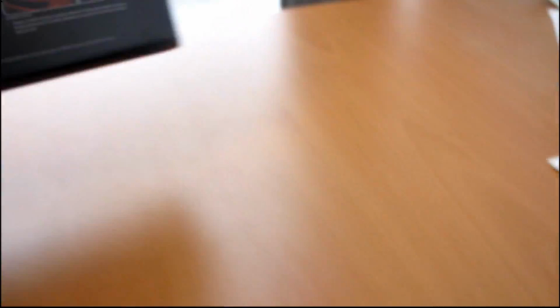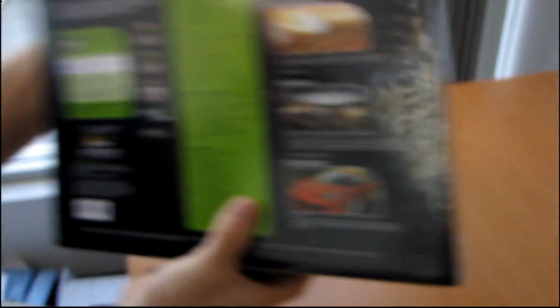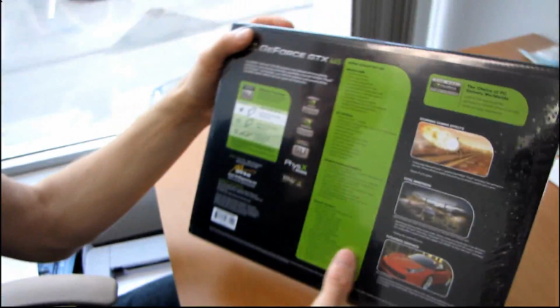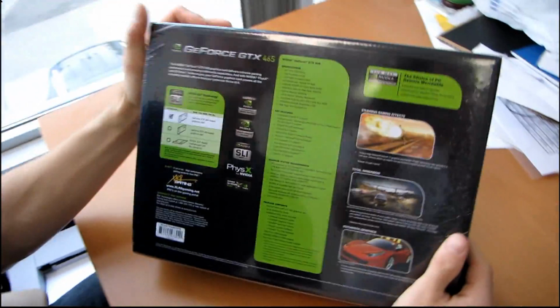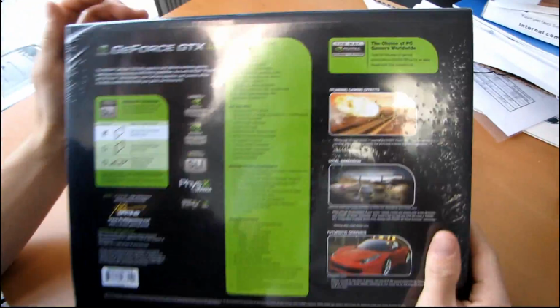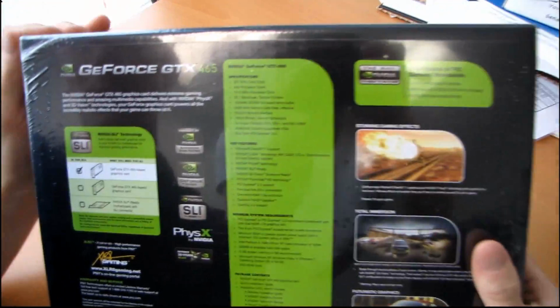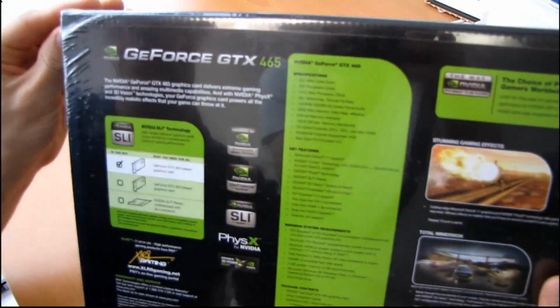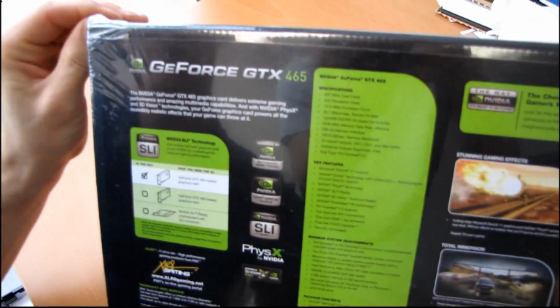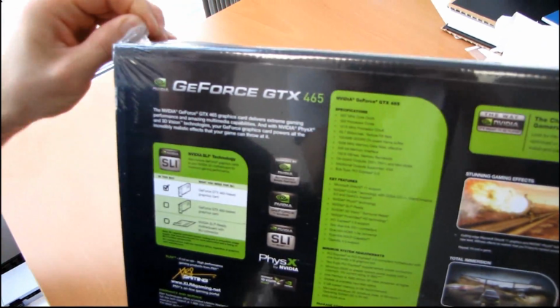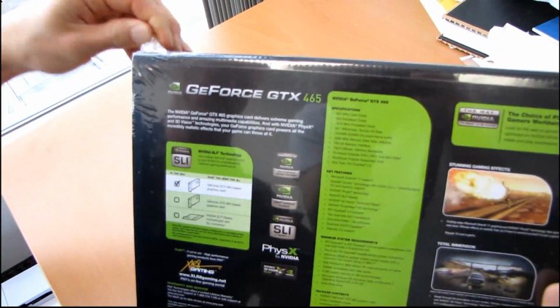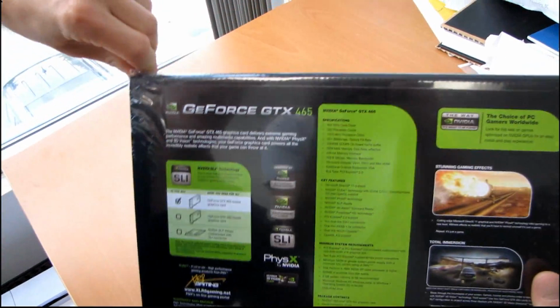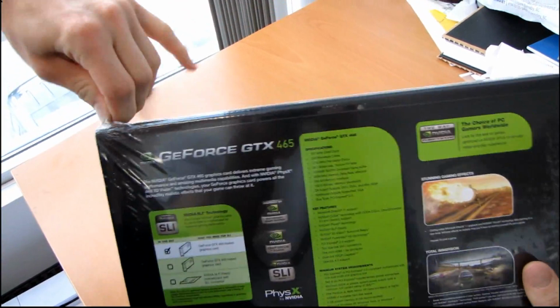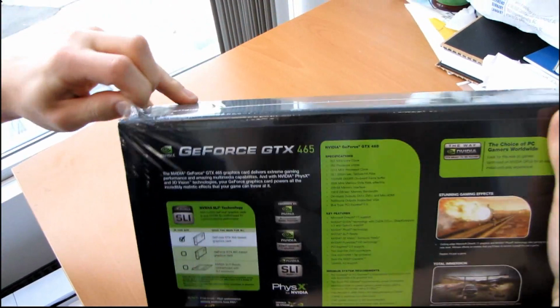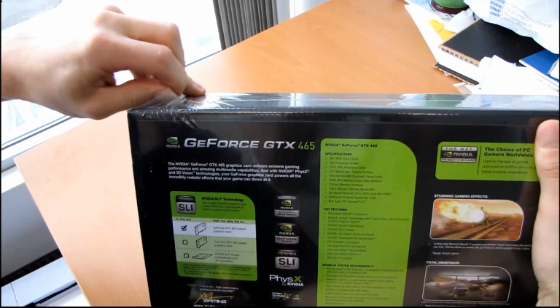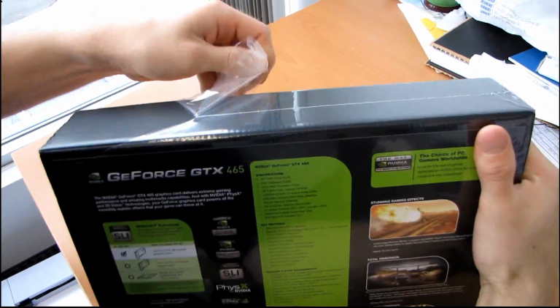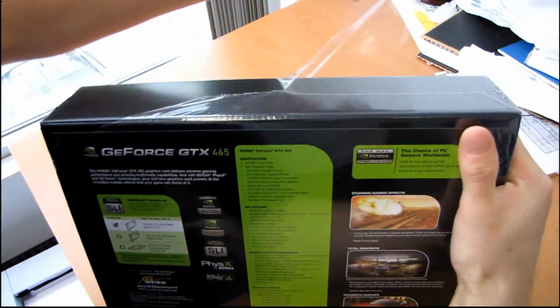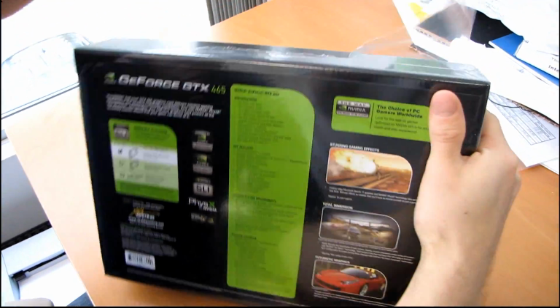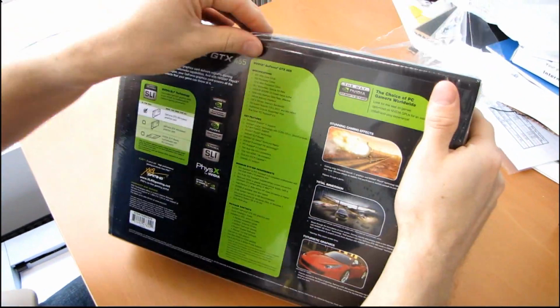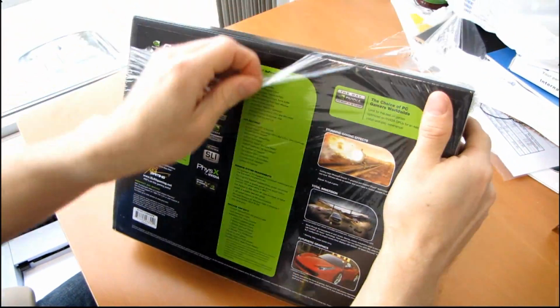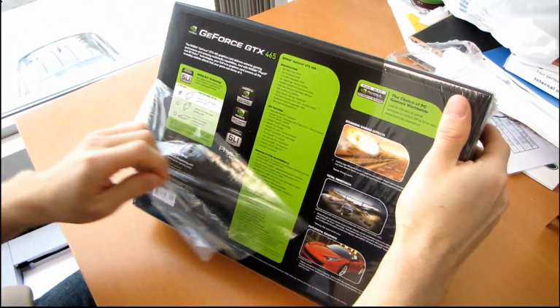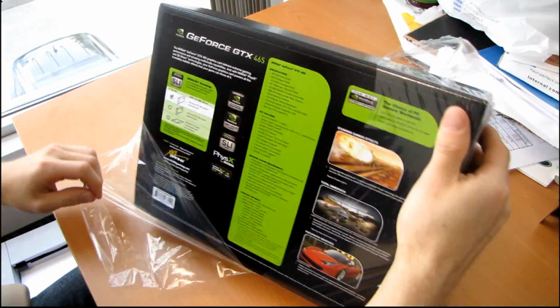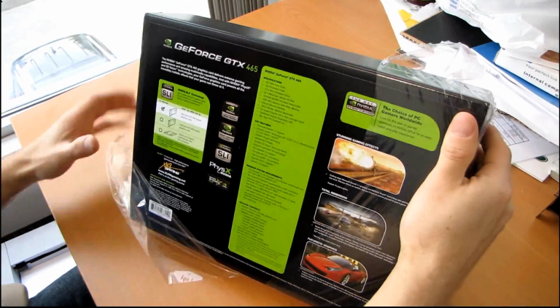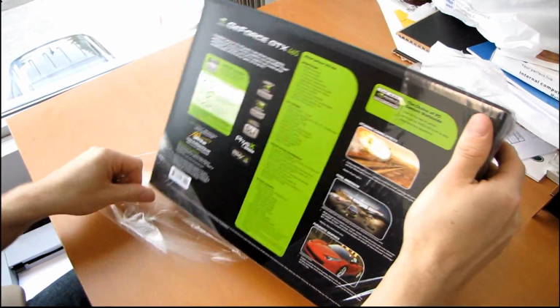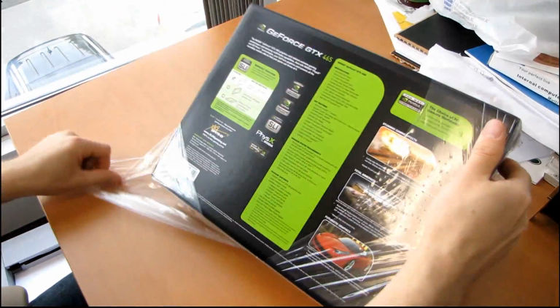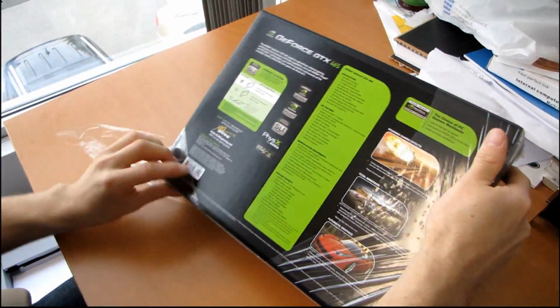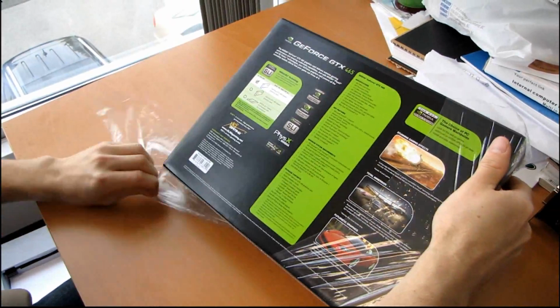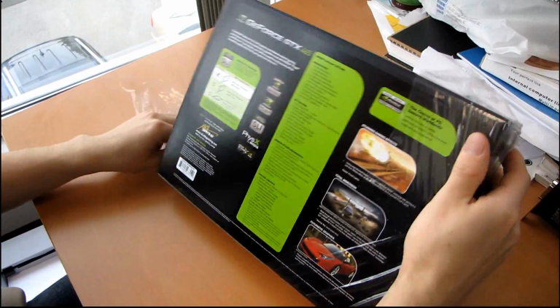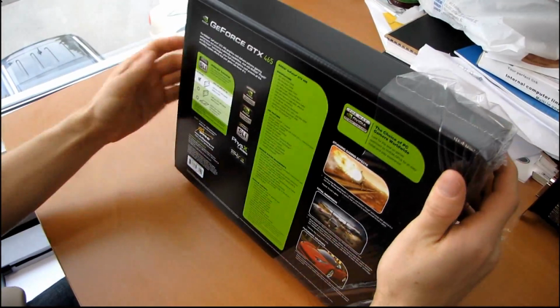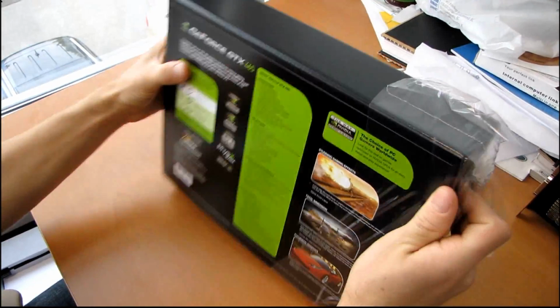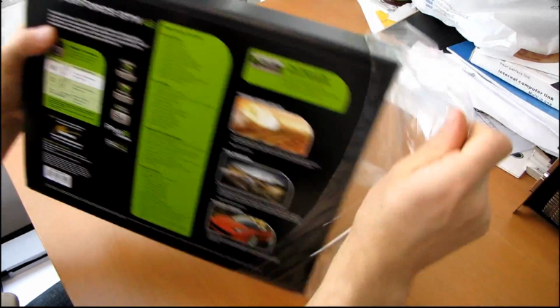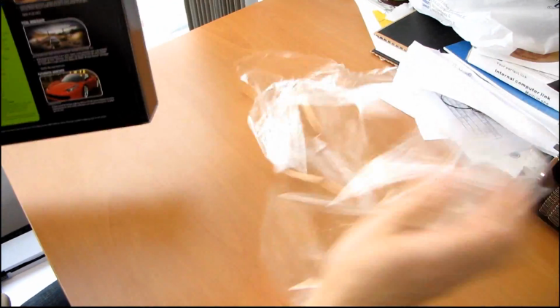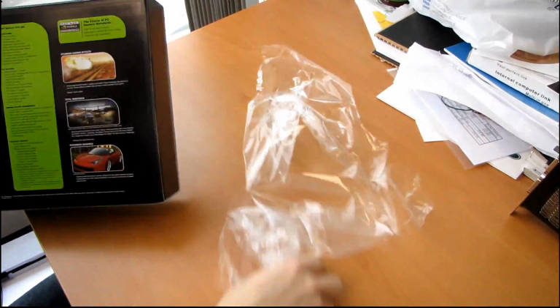Let's go around to the back and find the basic specs while I start to open the packaging. It is SLI ready, it has physics support, it has 3D Vision support — just like the GTX 470 and the 480.